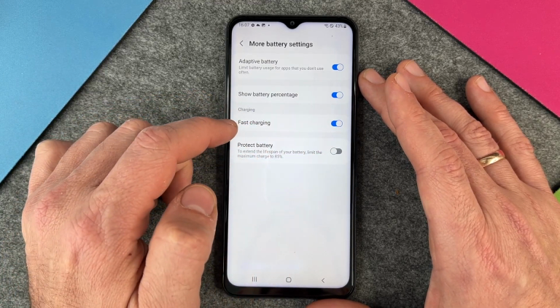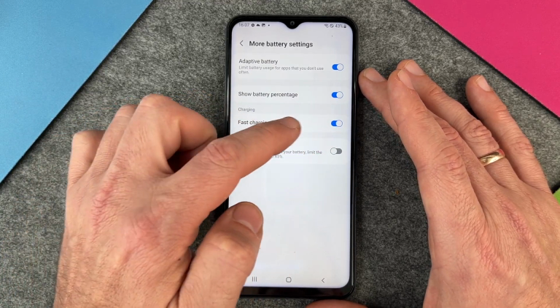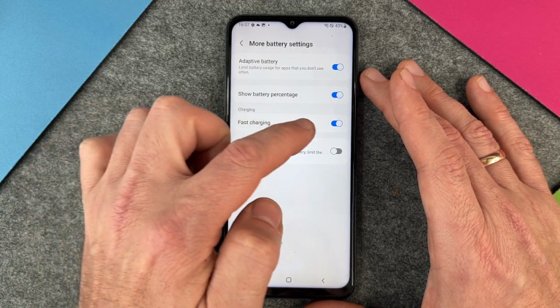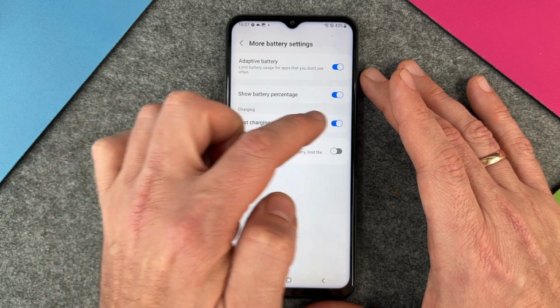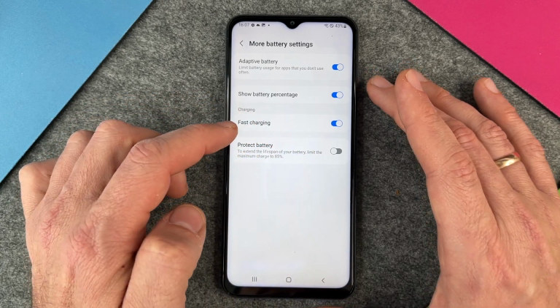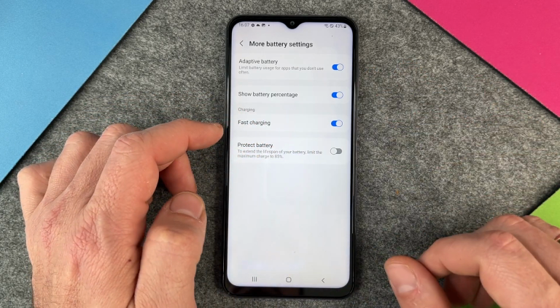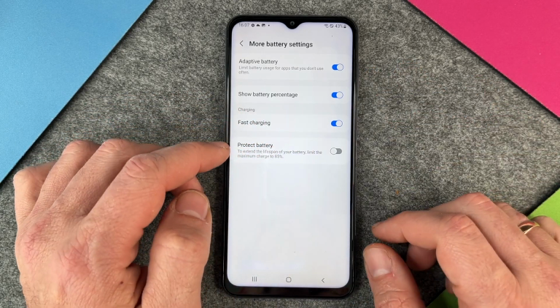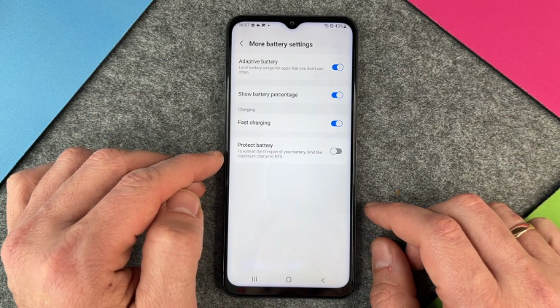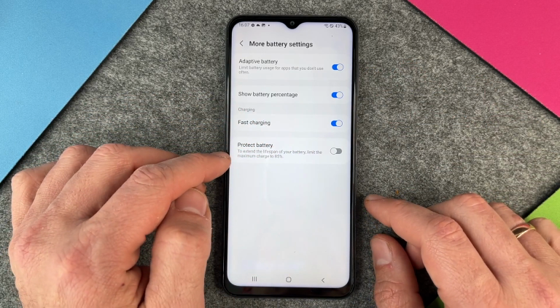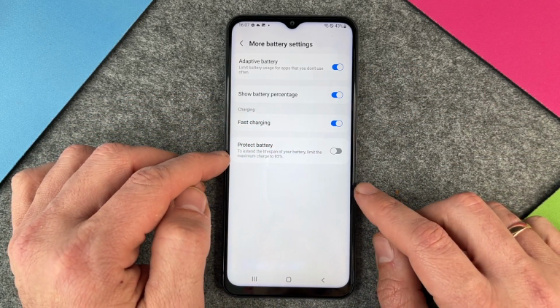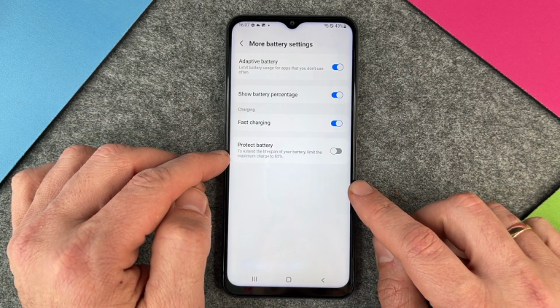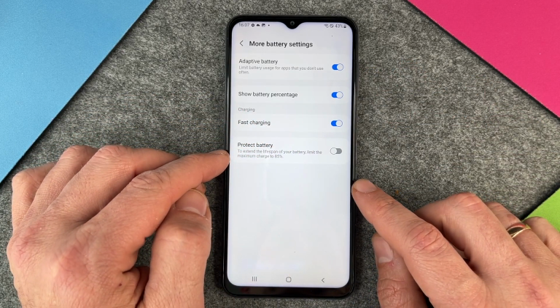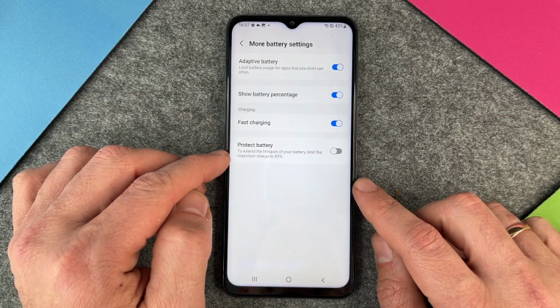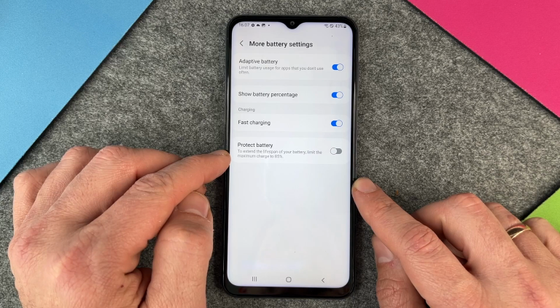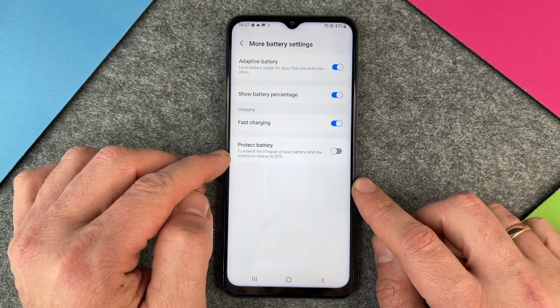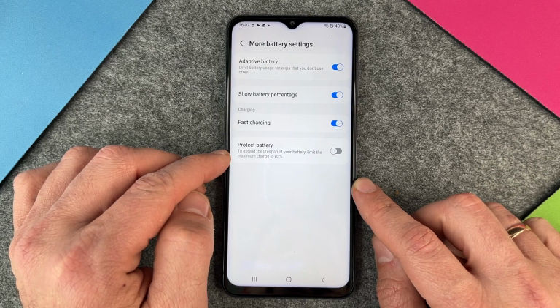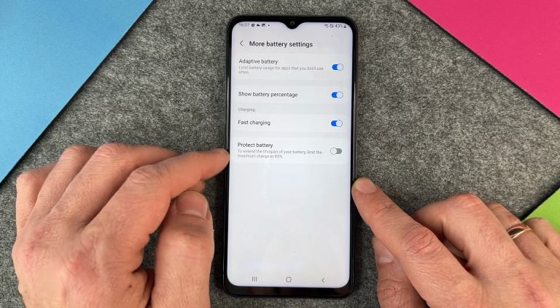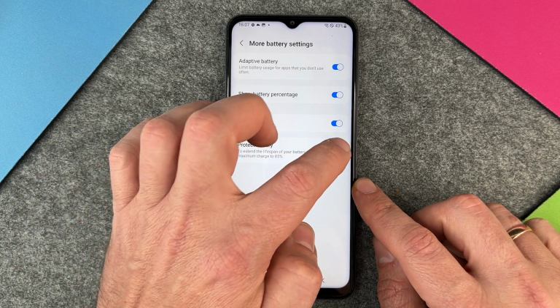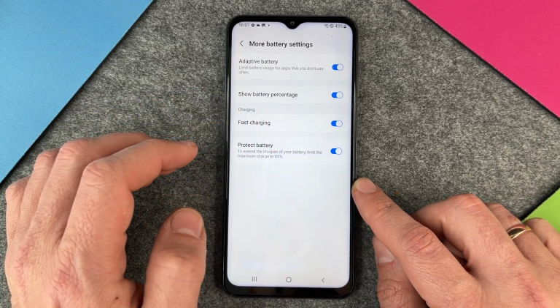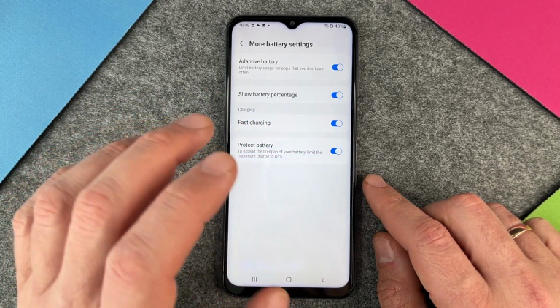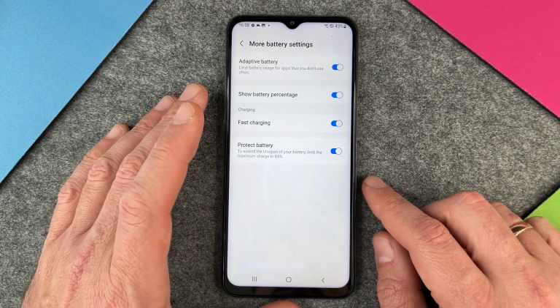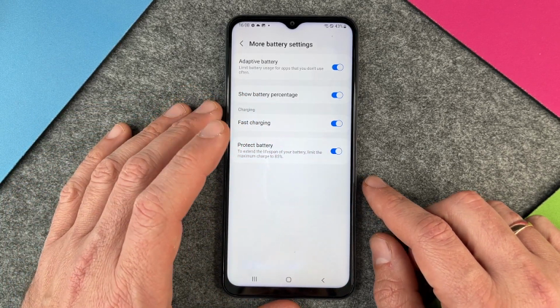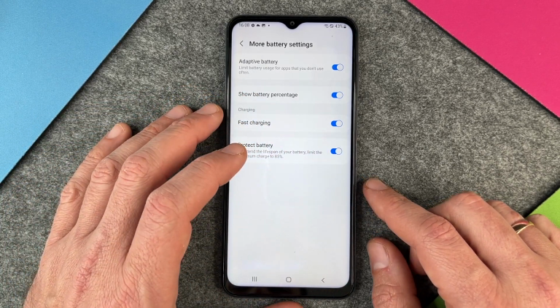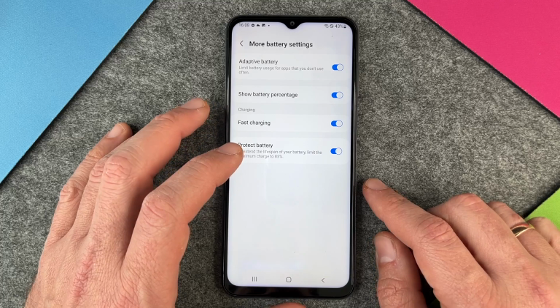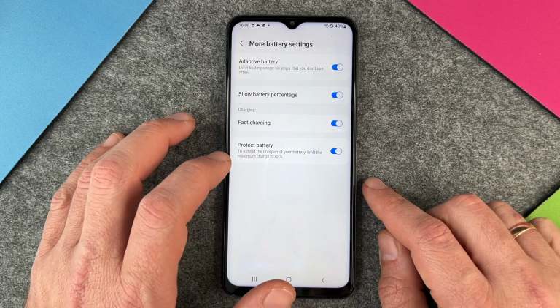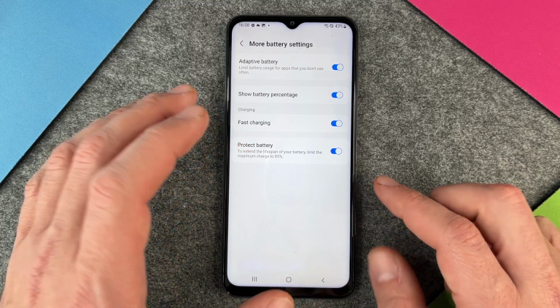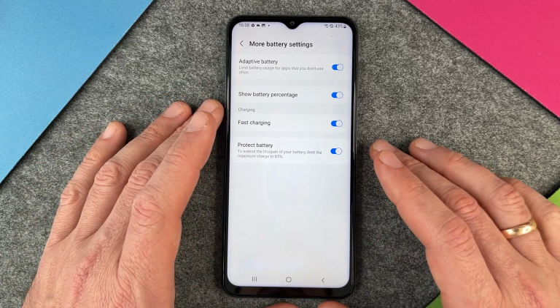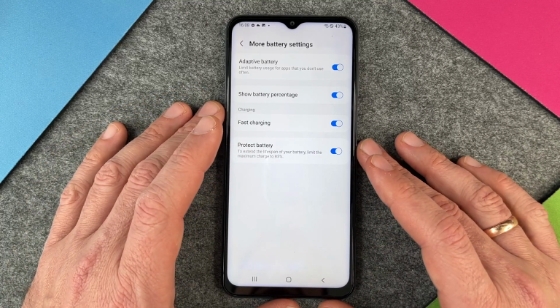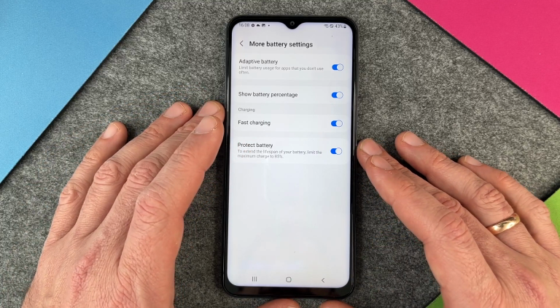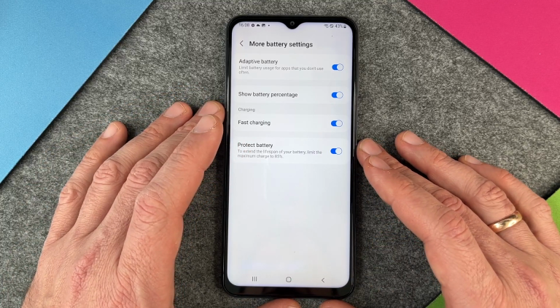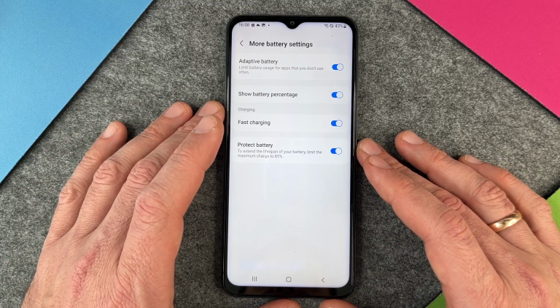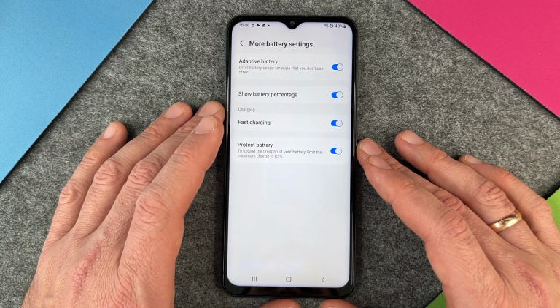The second thing you should do is protect your battery. To extend the lifespan of your battery, limit the maximum charge to 85%. I would do it on your side also, just to extend the lifespan of your battery.